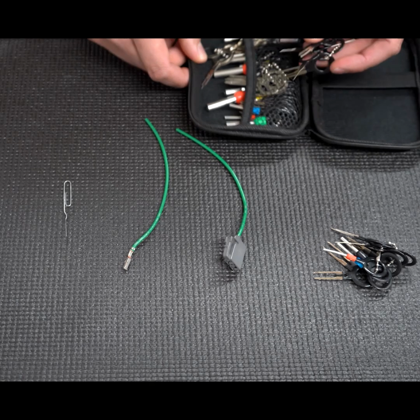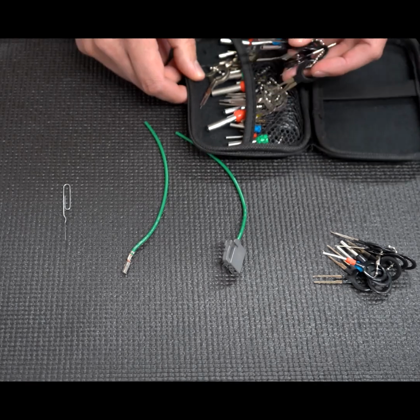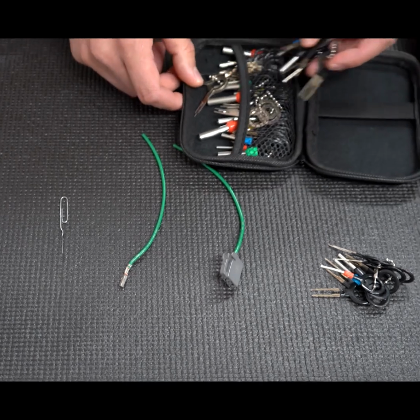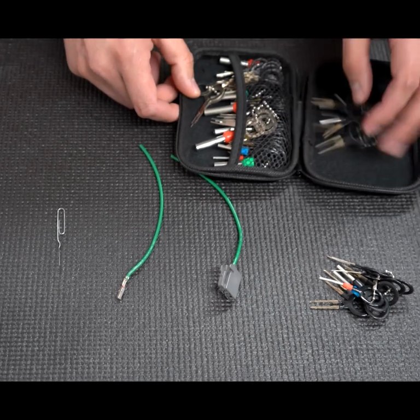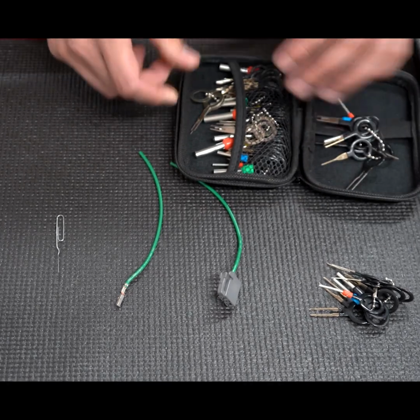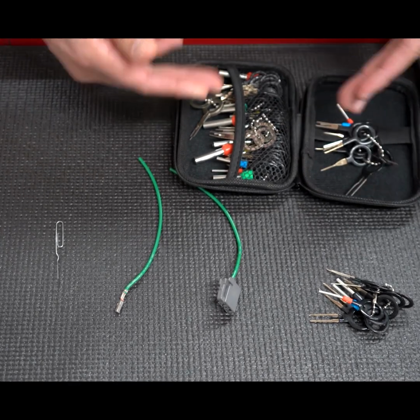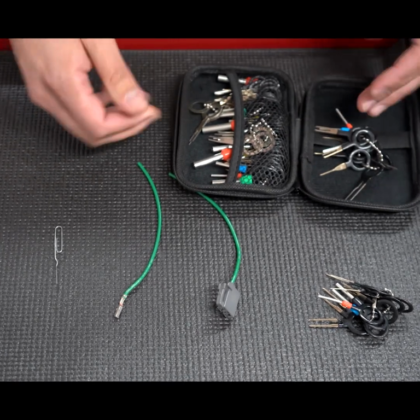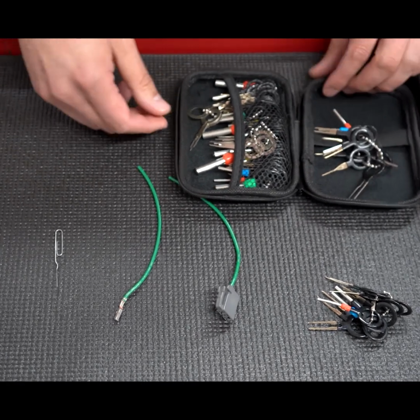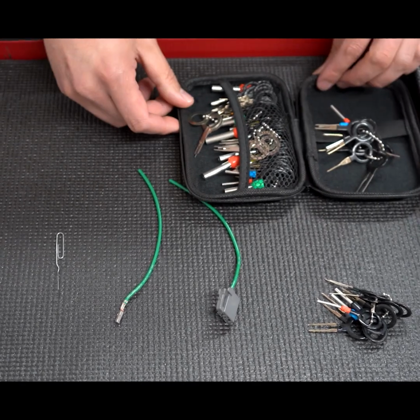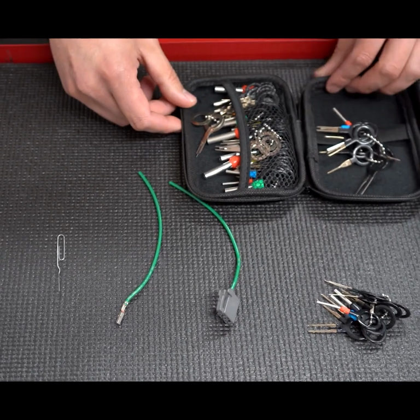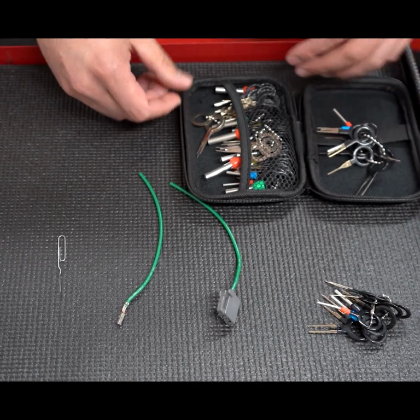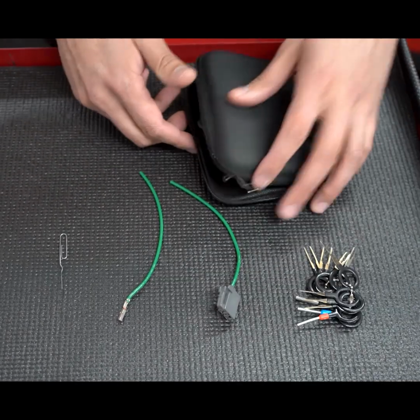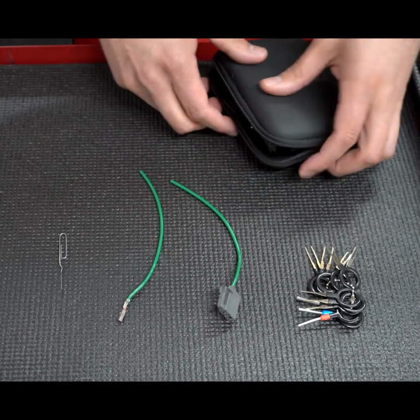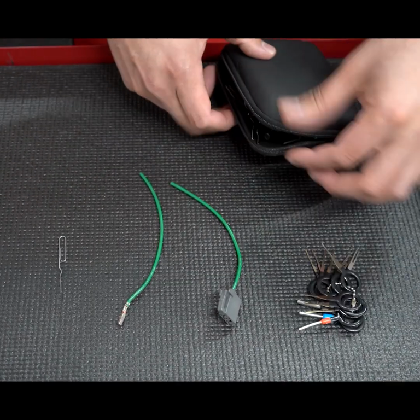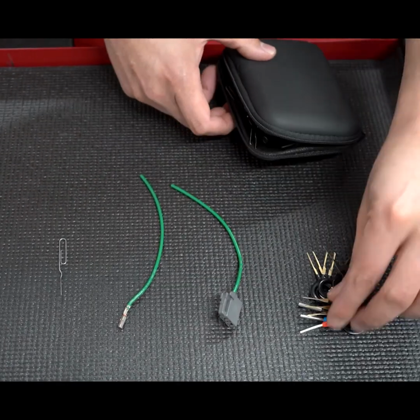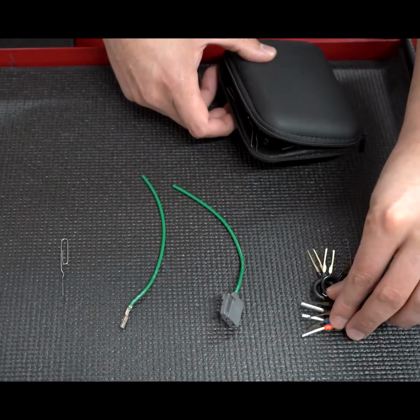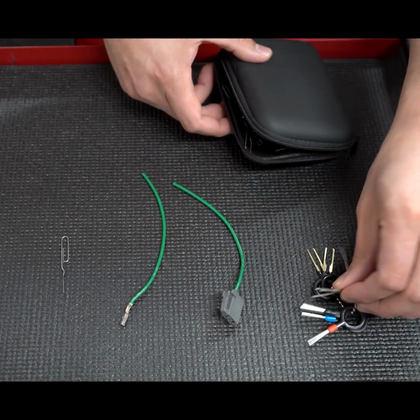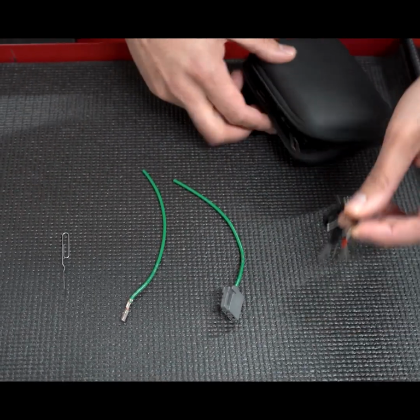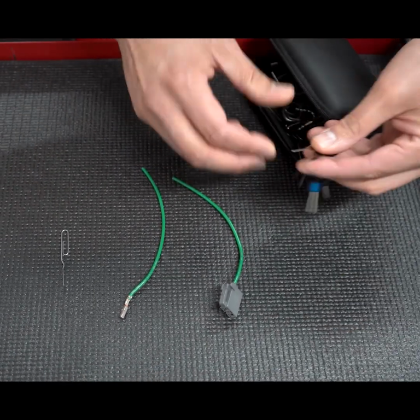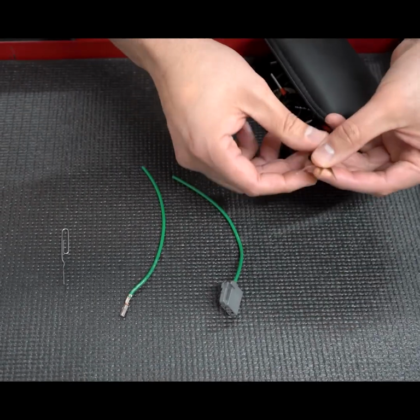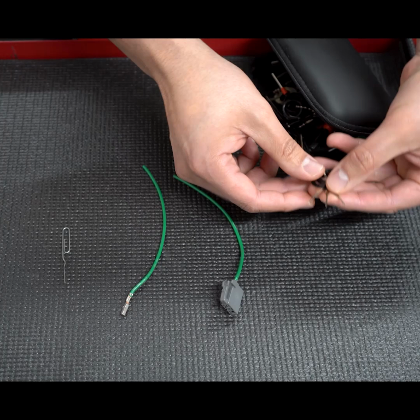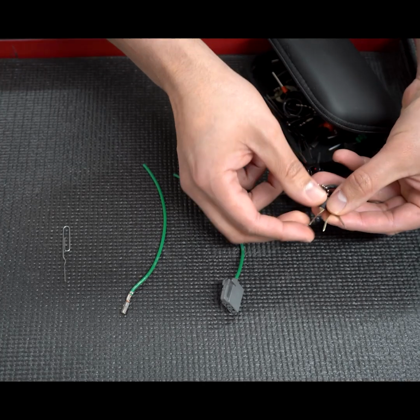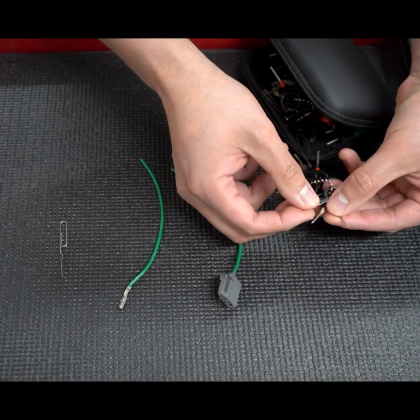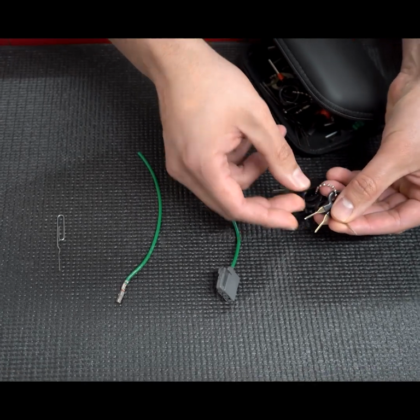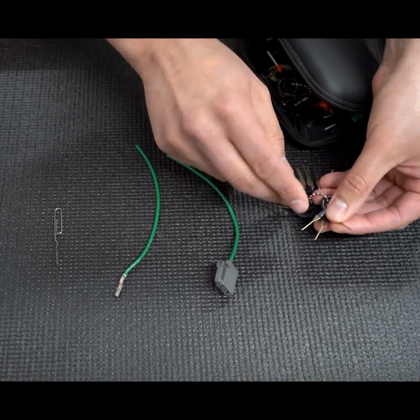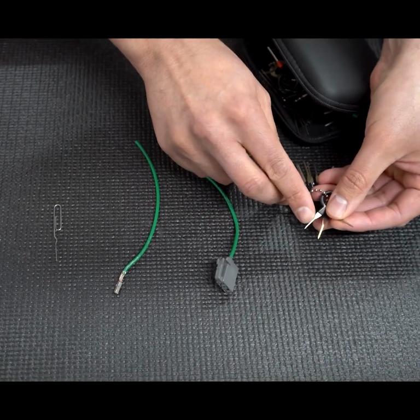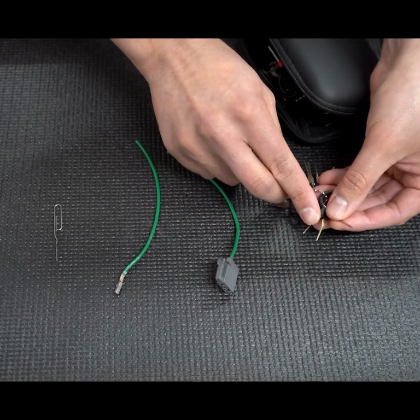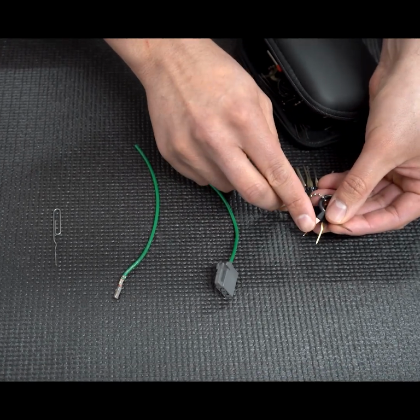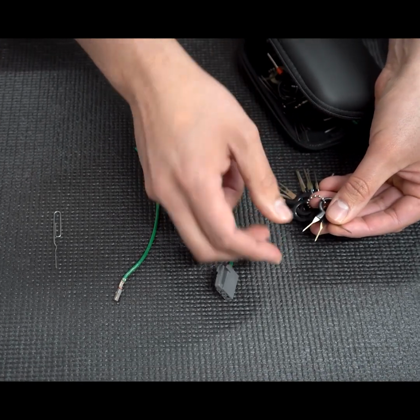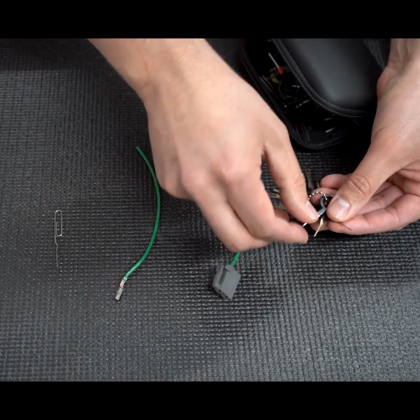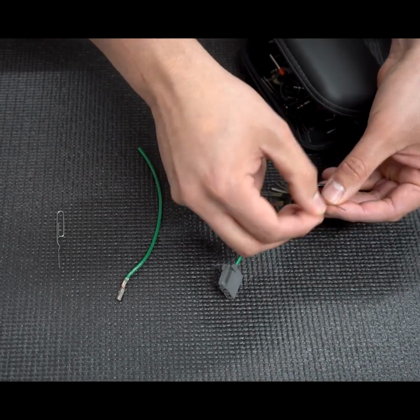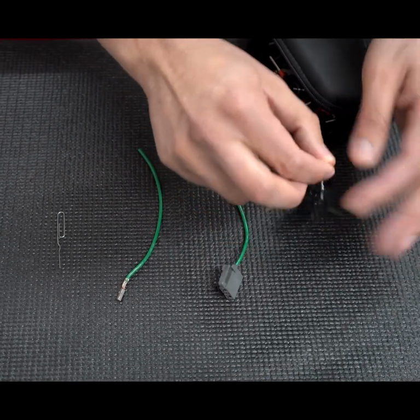Here we have a de-pinning set that I bought from Amazon. What we're going to do is get one that has kind of like a sharp pick in it — not needle sharp, but pretty sharp.